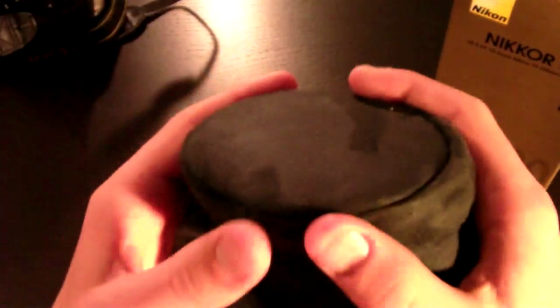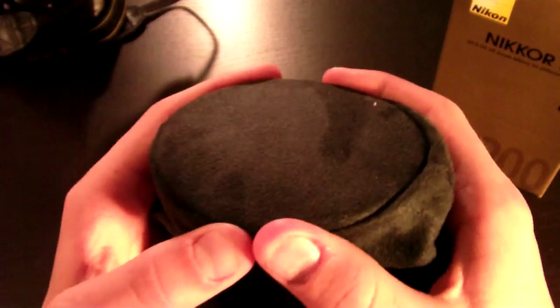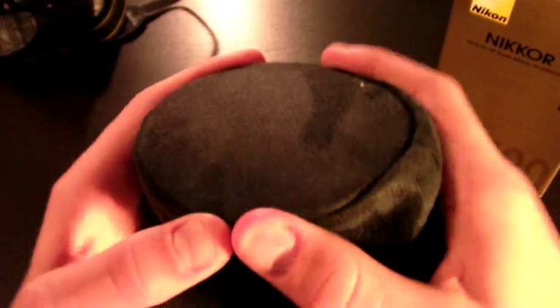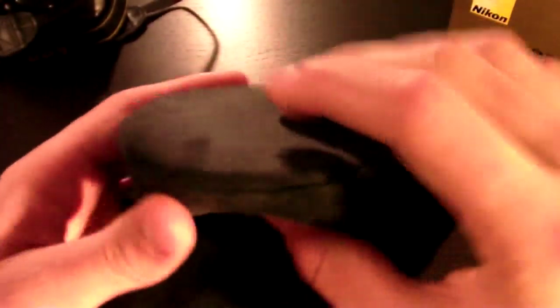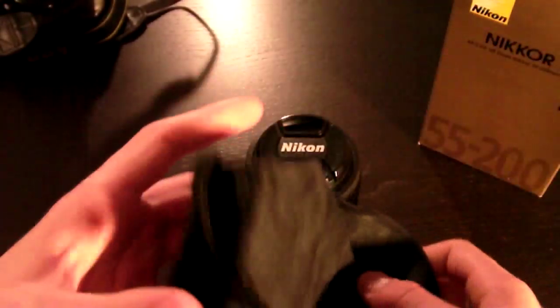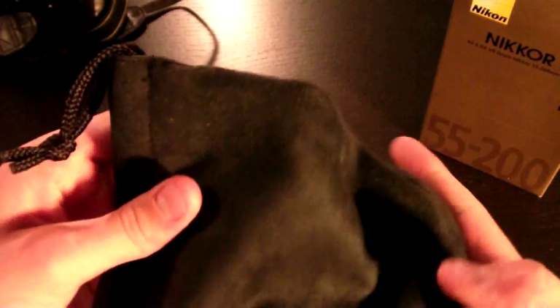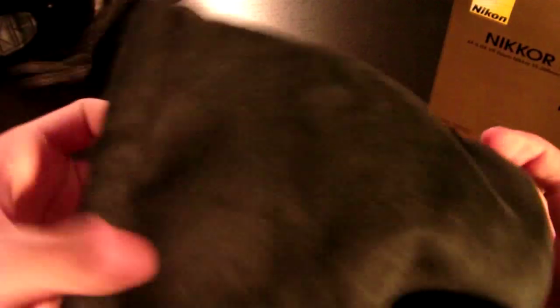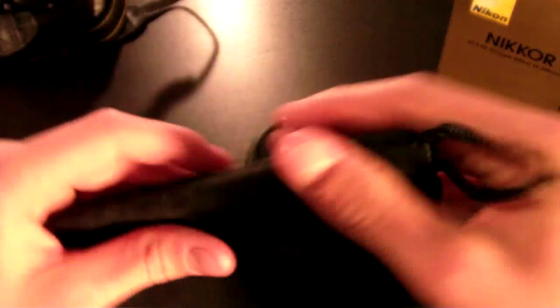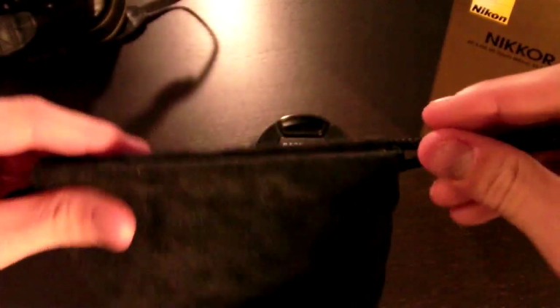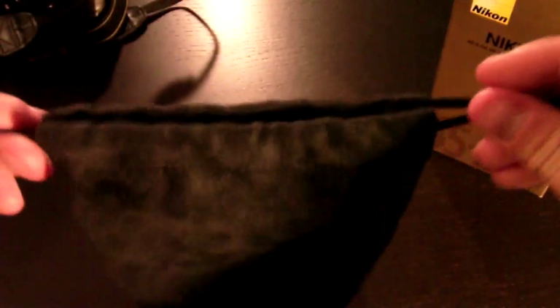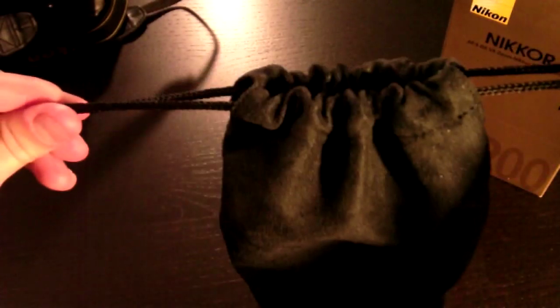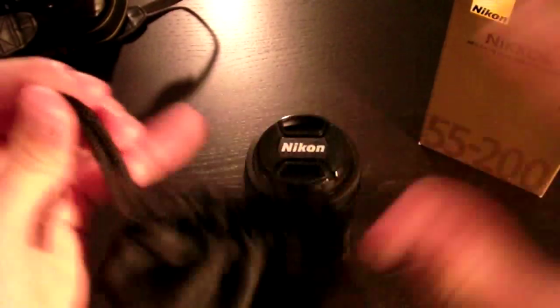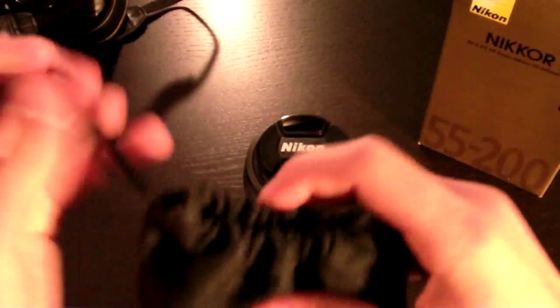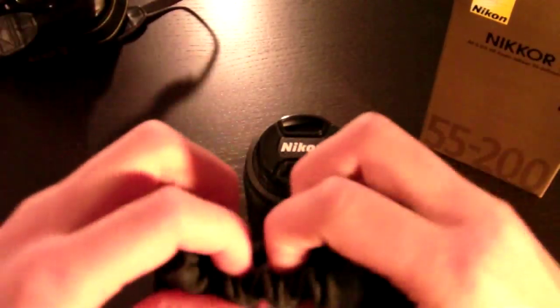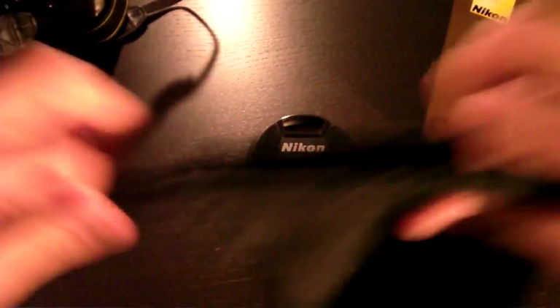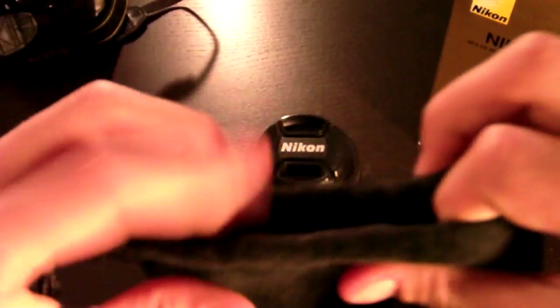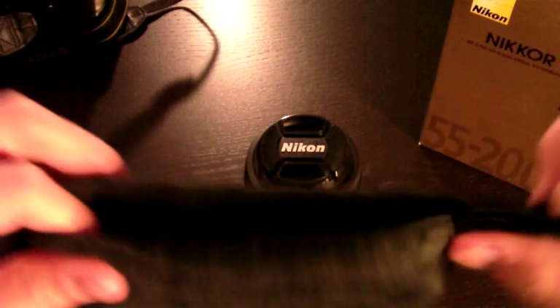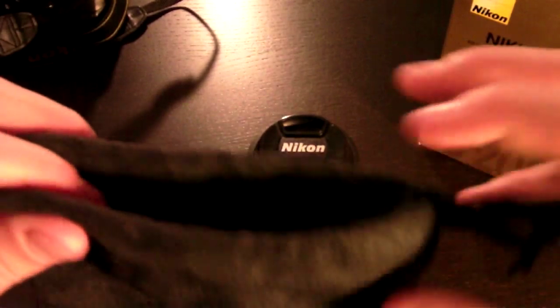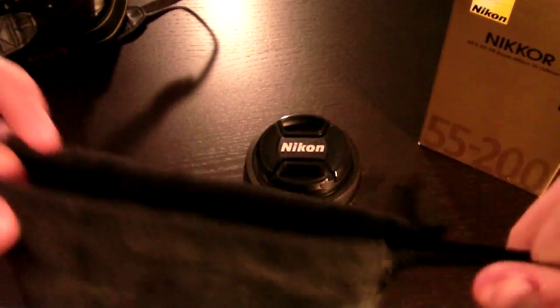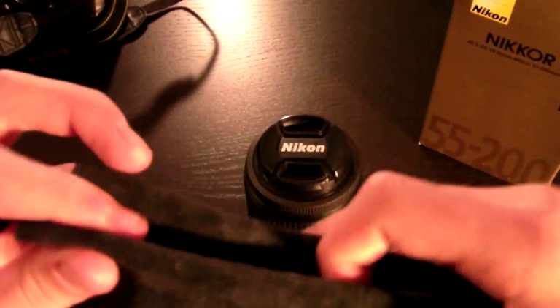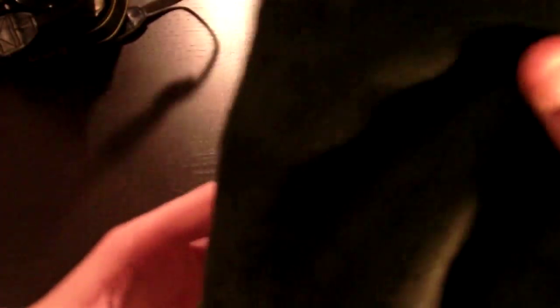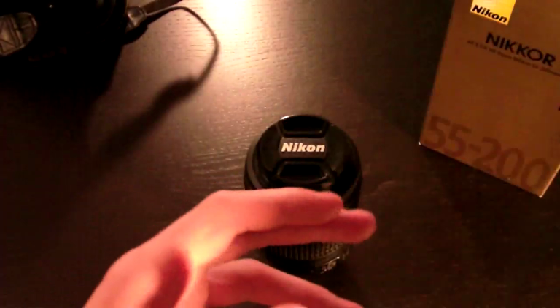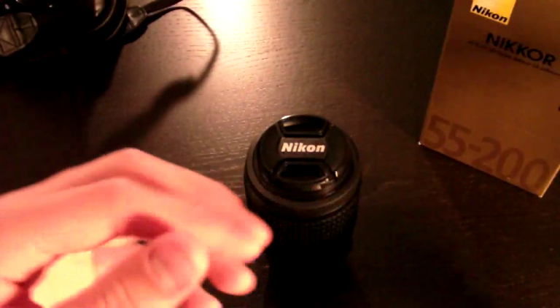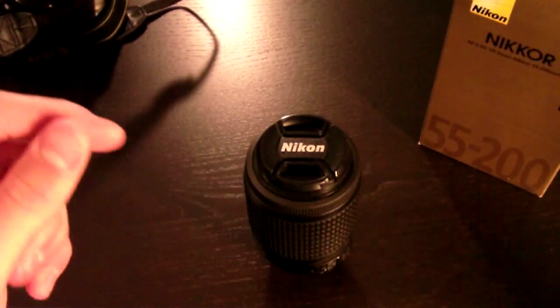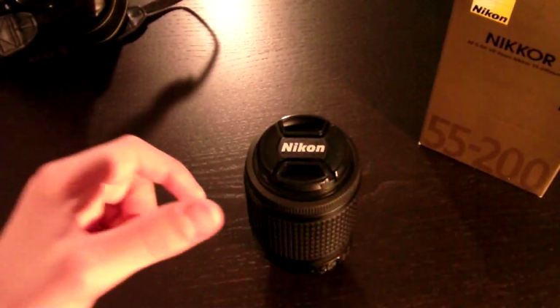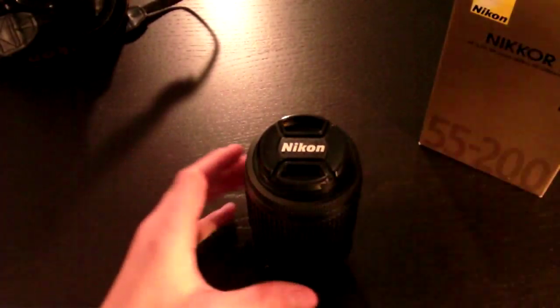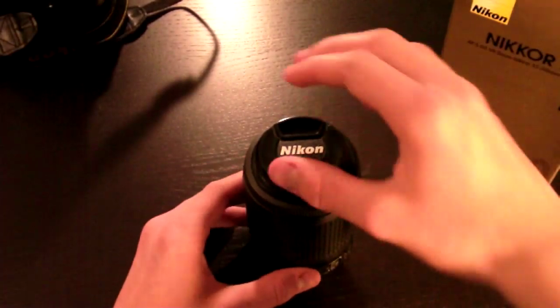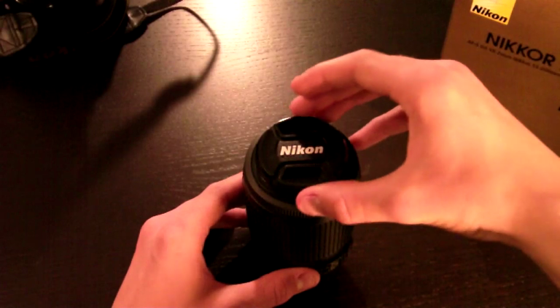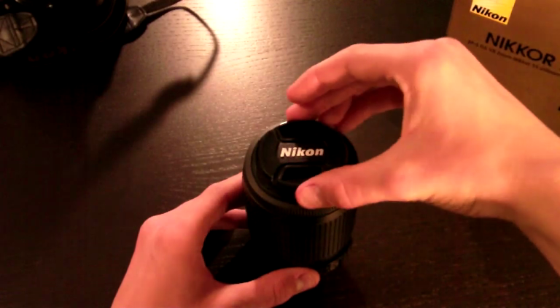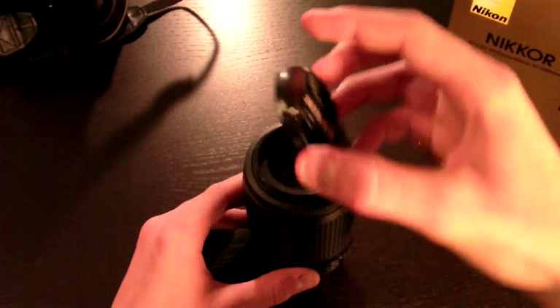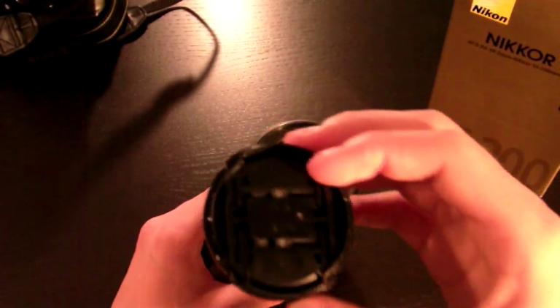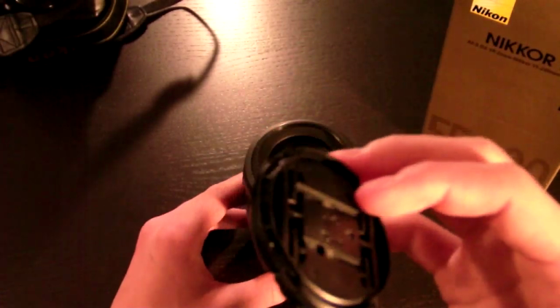The bottom part of the case is hard so it stands up straight. It closes with these two little ties. It's pretty much meant for if you don't have a case and you still want to protect your lens. And right here is the lens cap.